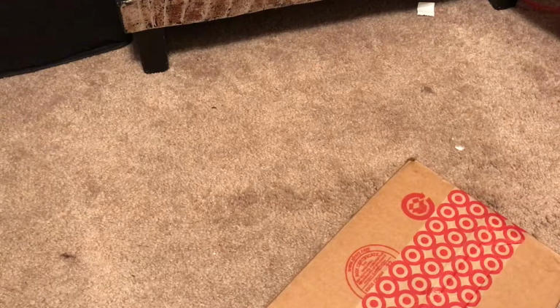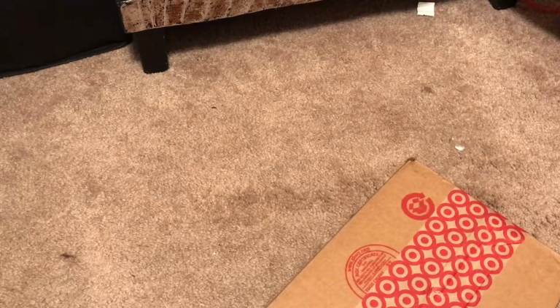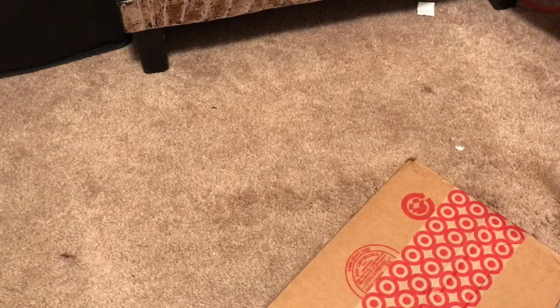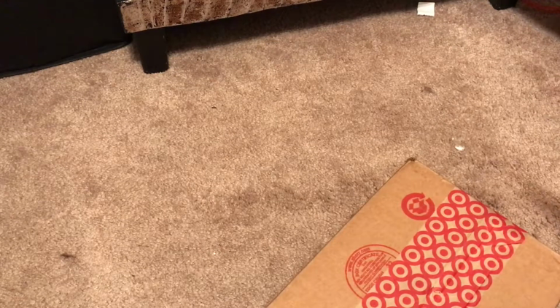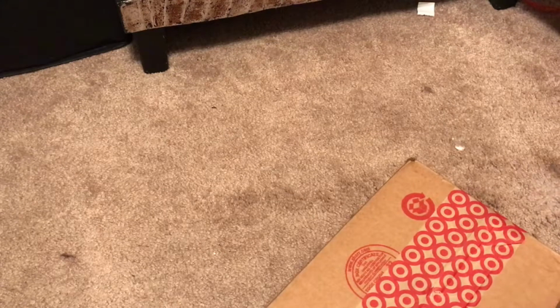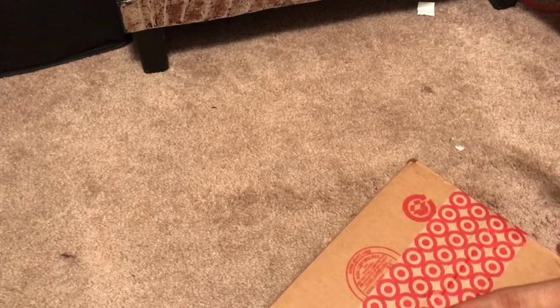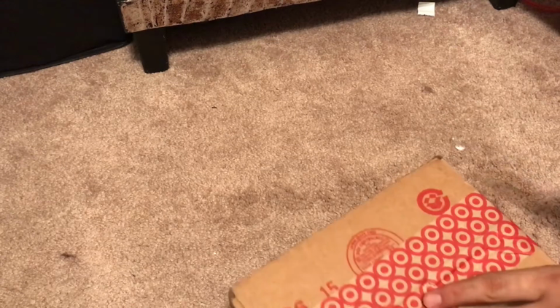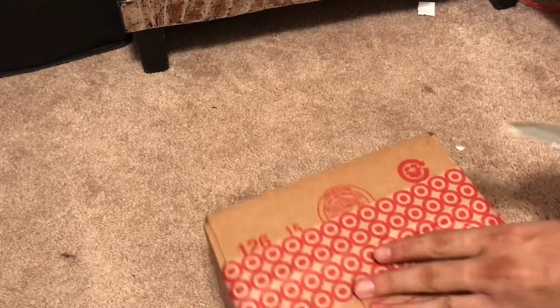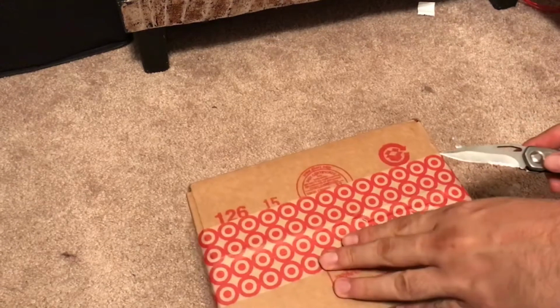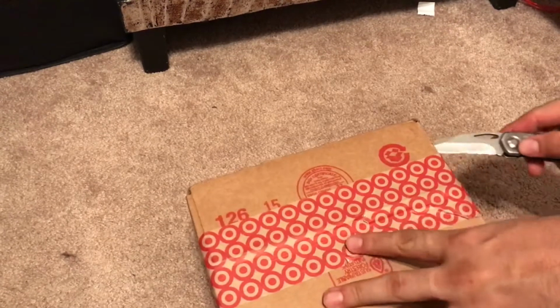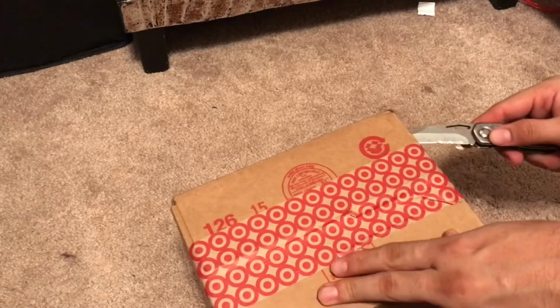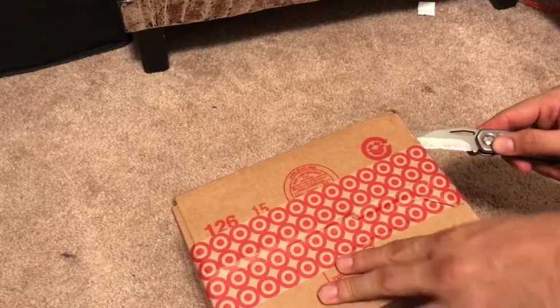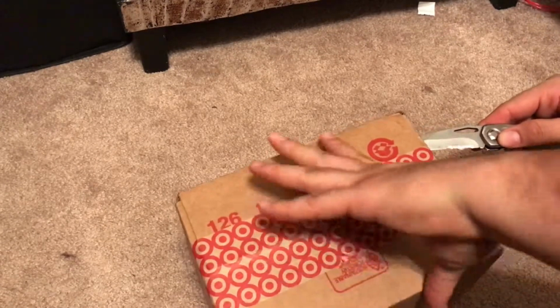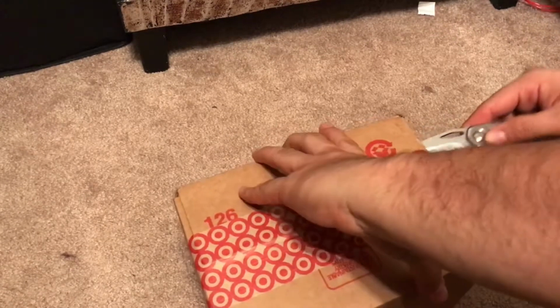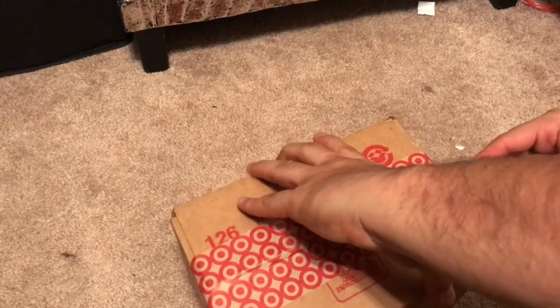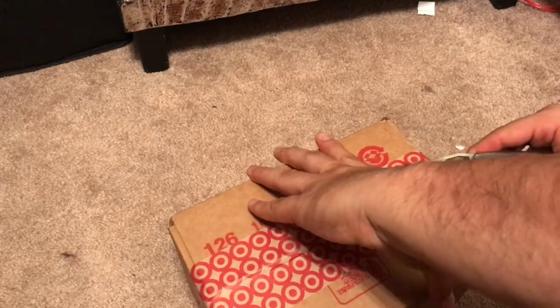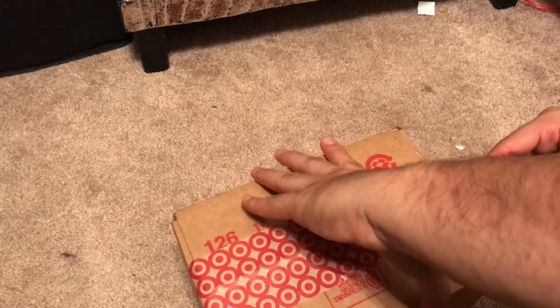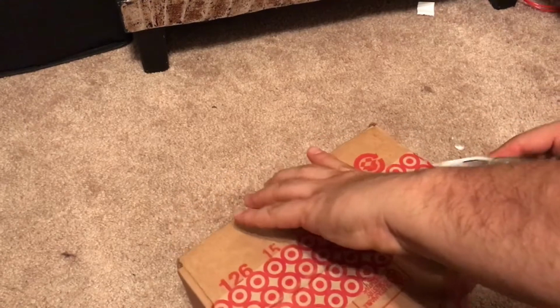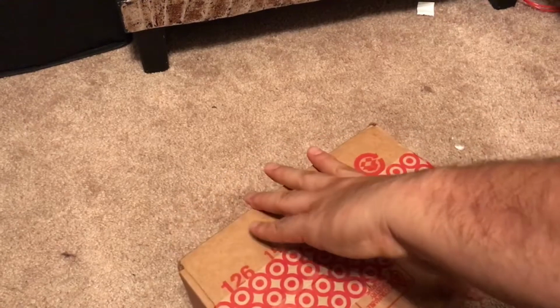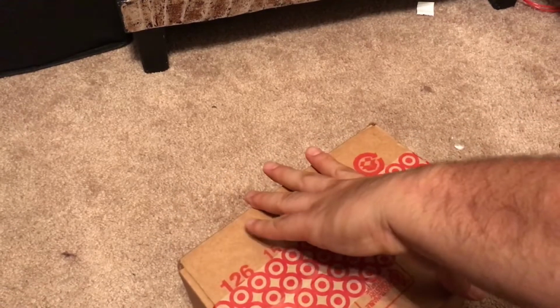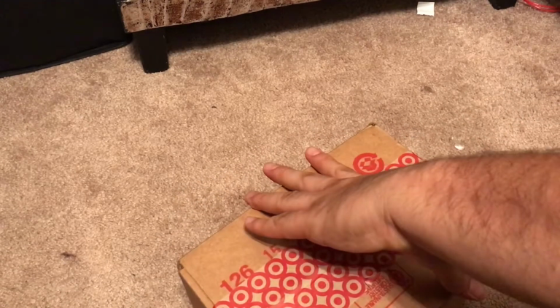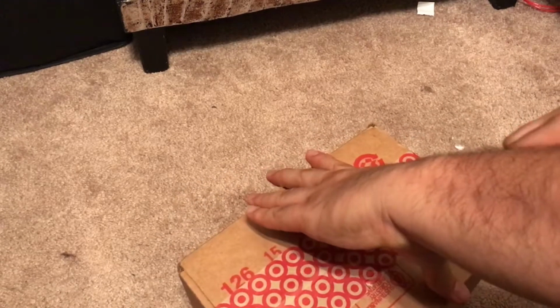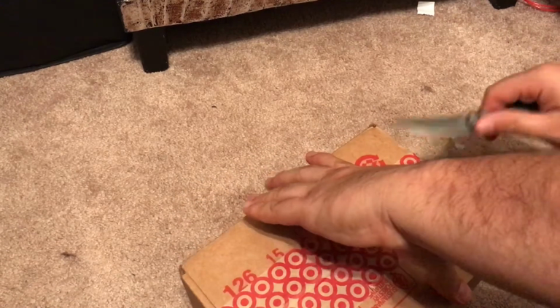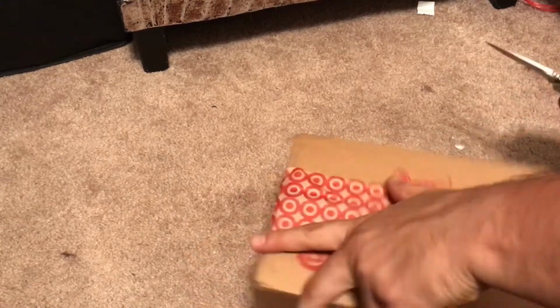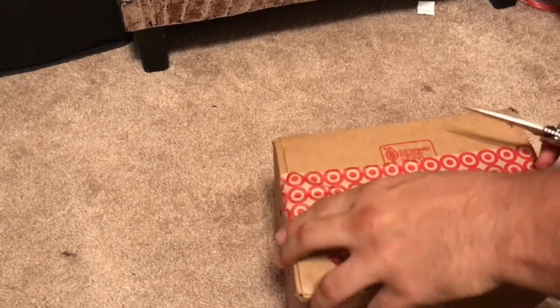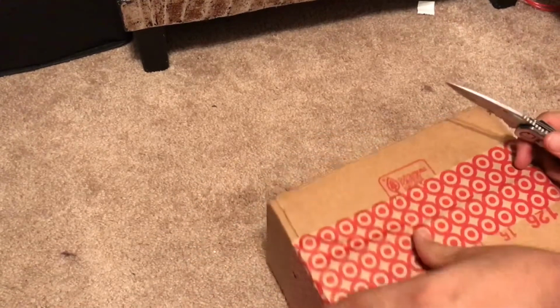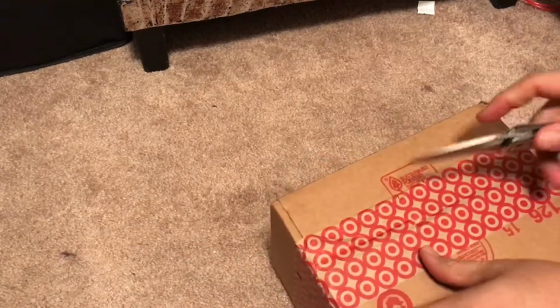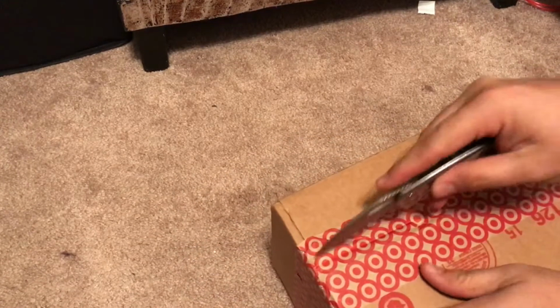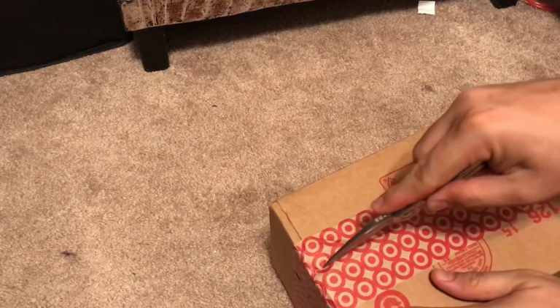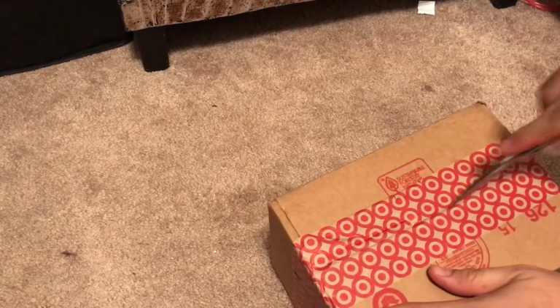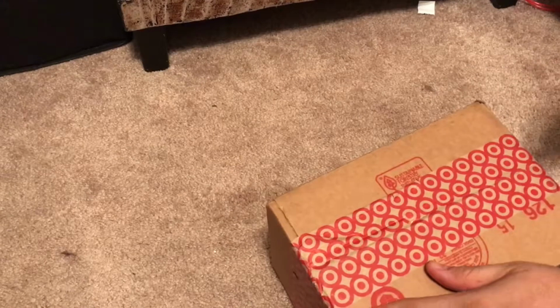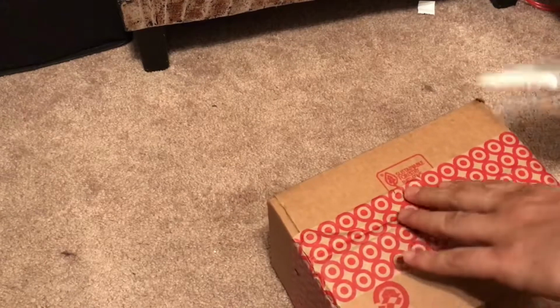So hey everyone, today I've ordered a box from Target and it's based on Stranger Things, so I'm just gonna start cutting it open and you guys will see what I got.